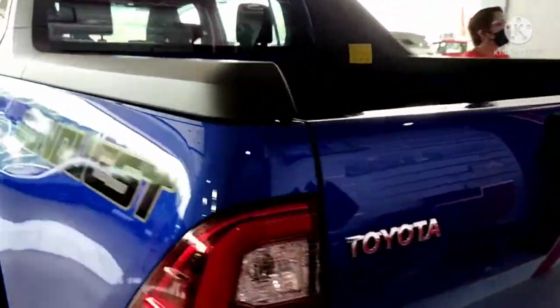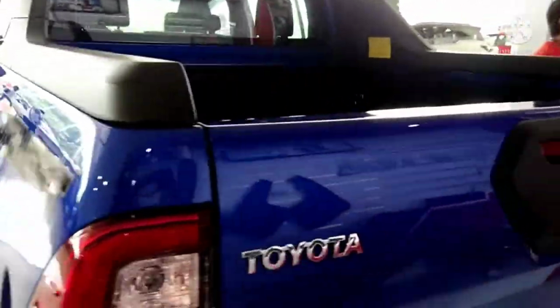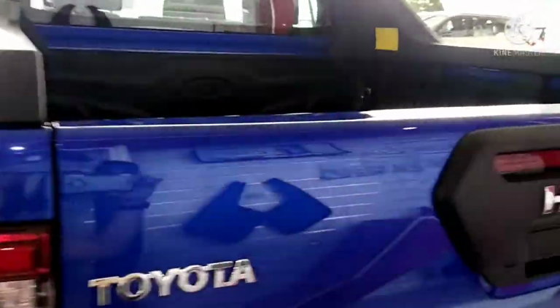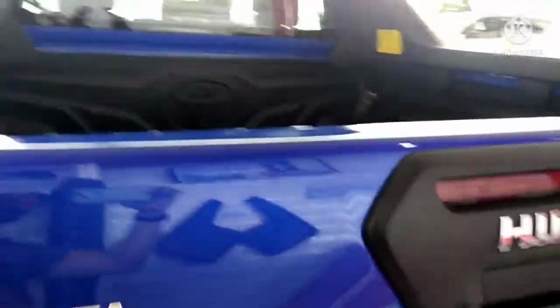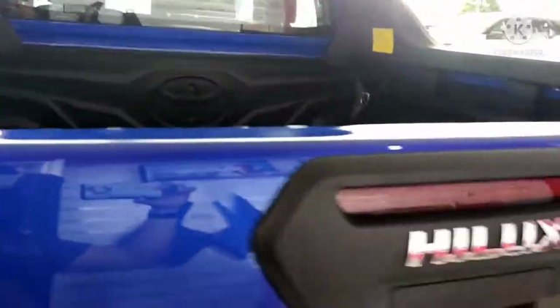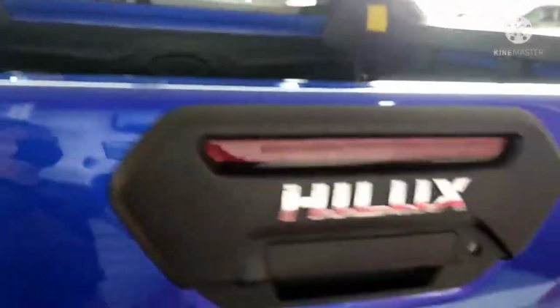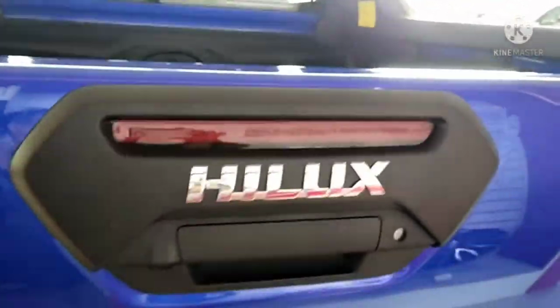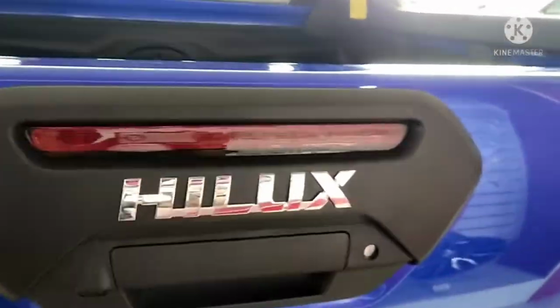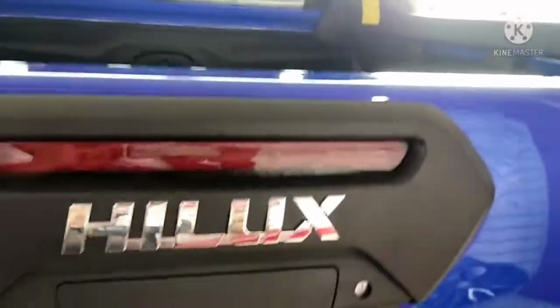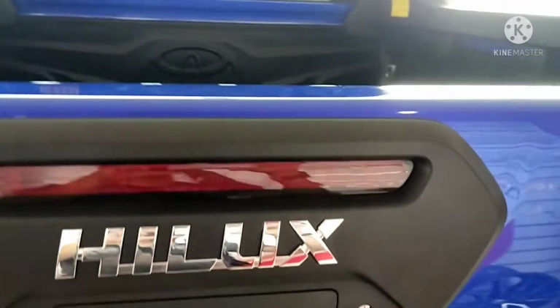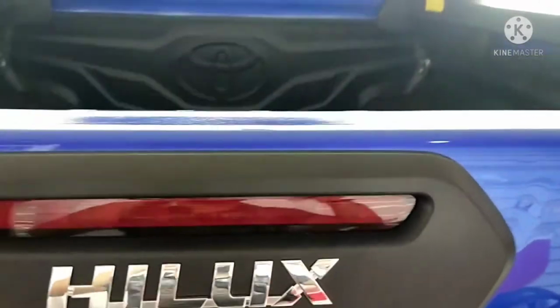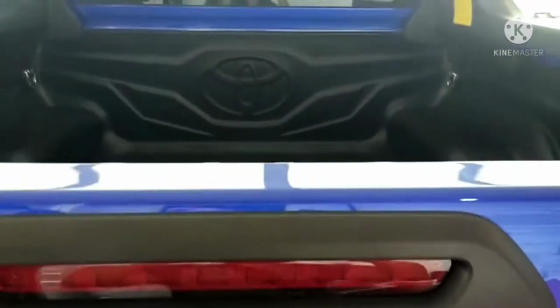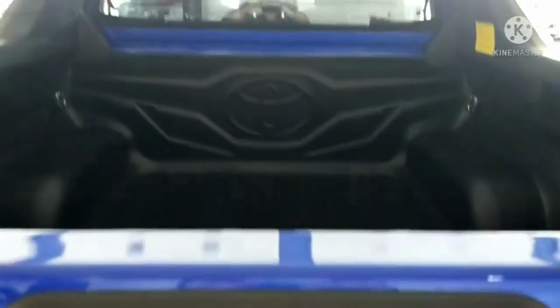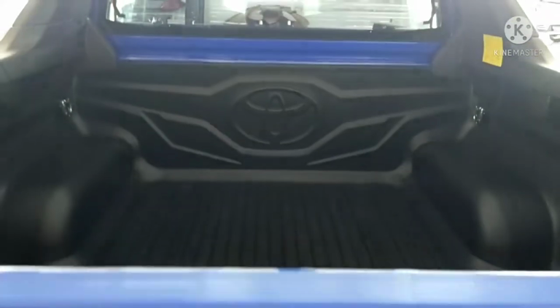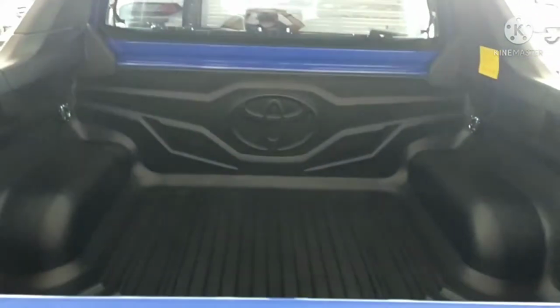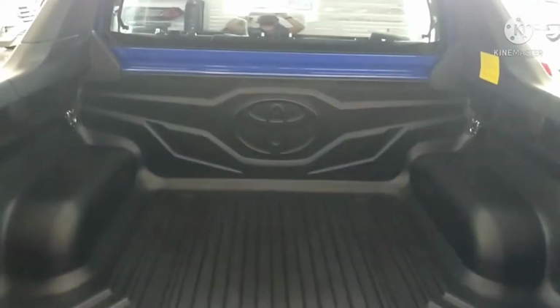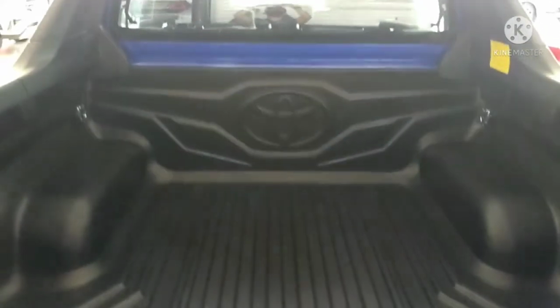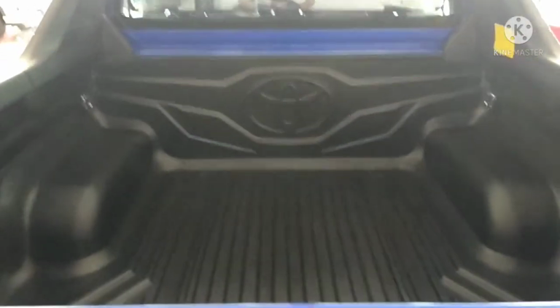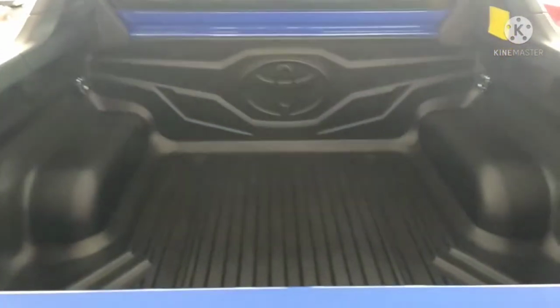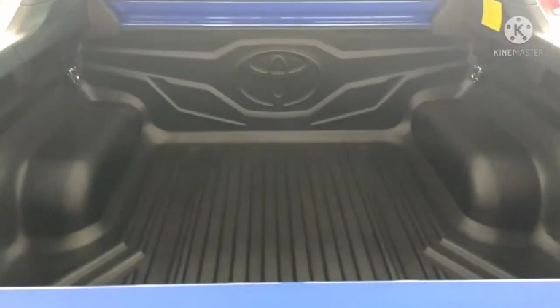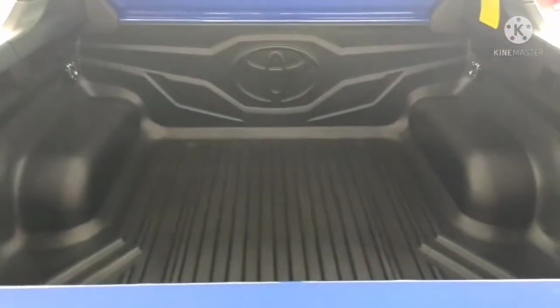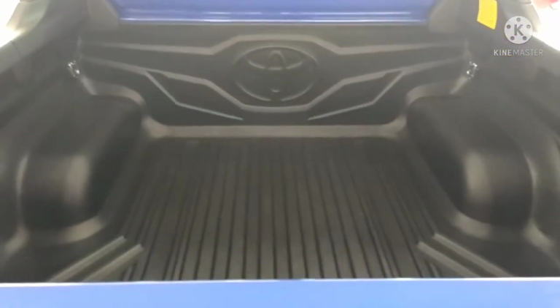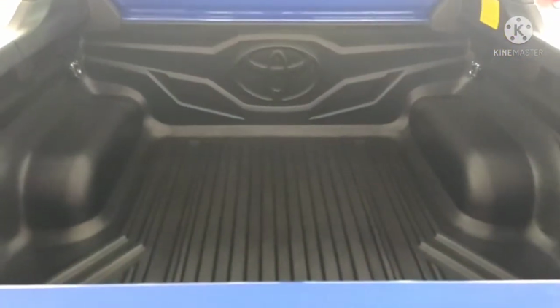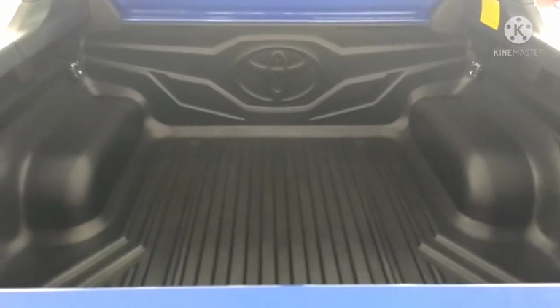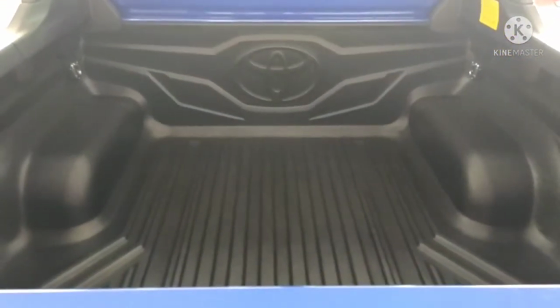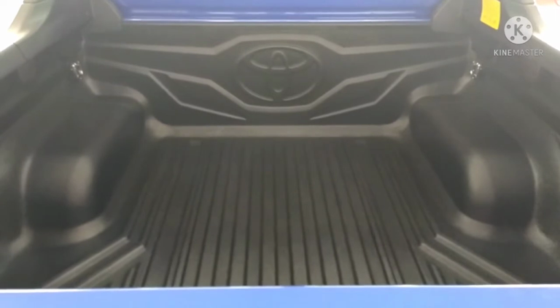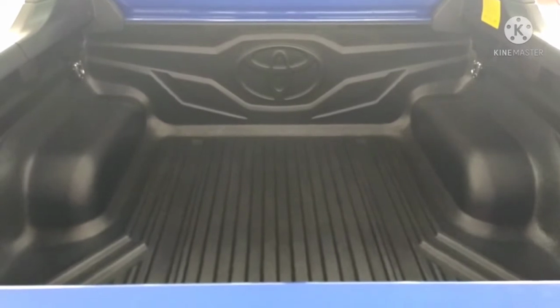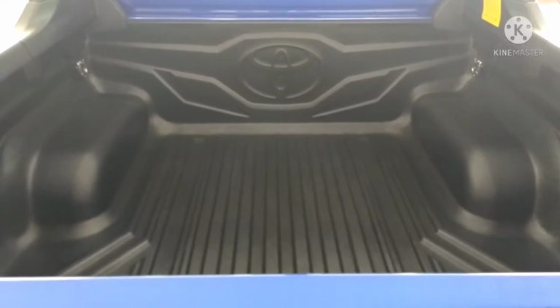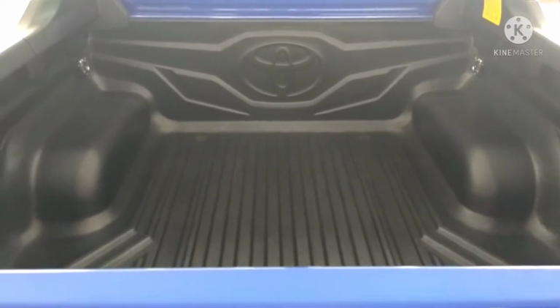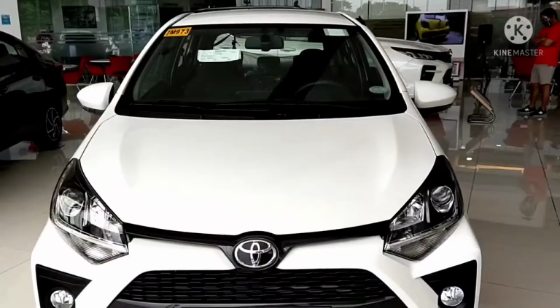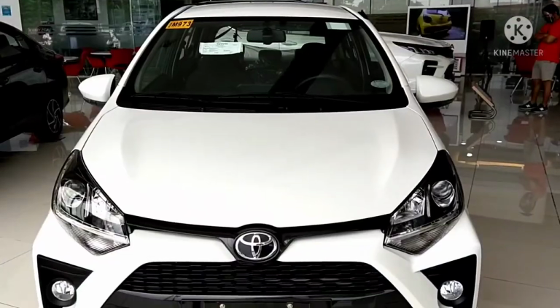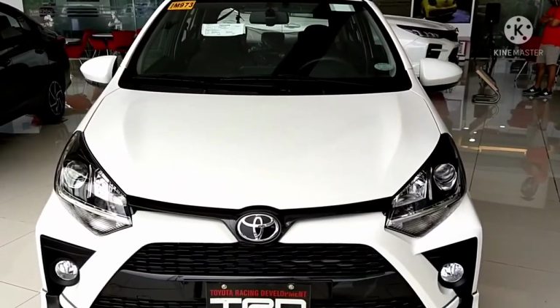If you look at the back — it's very spacious. Amazing. Stay tuned.